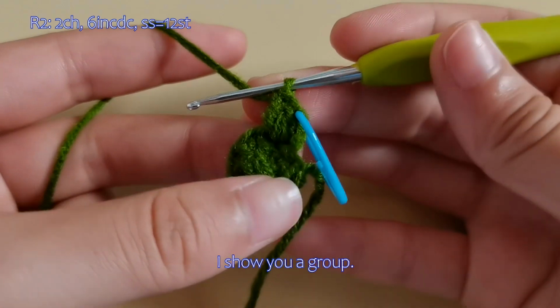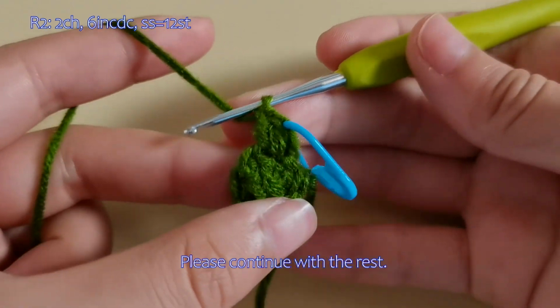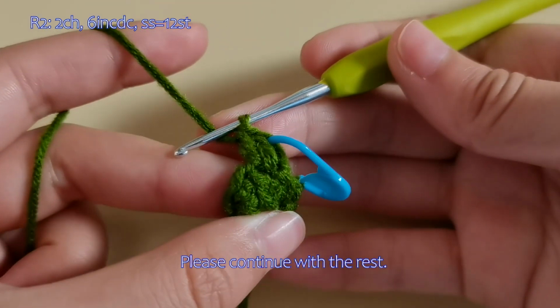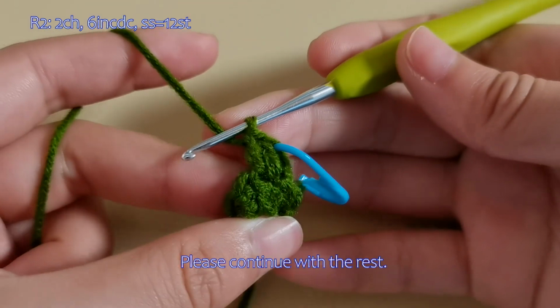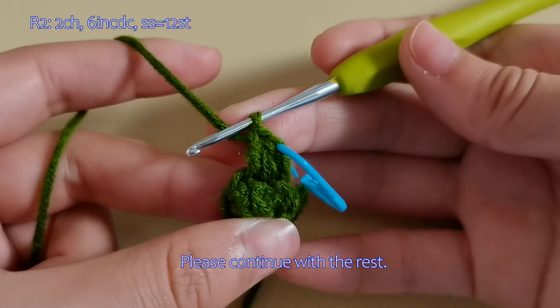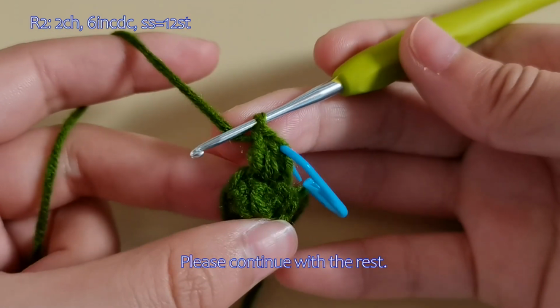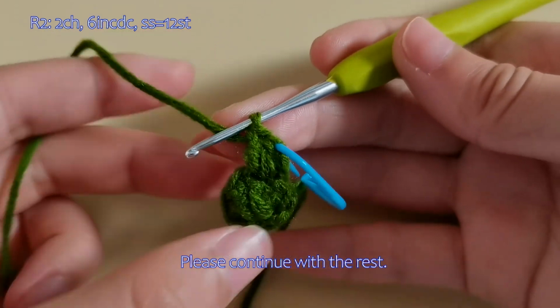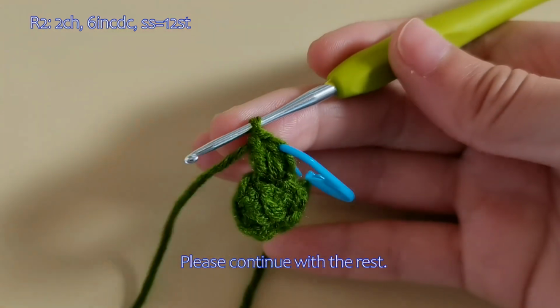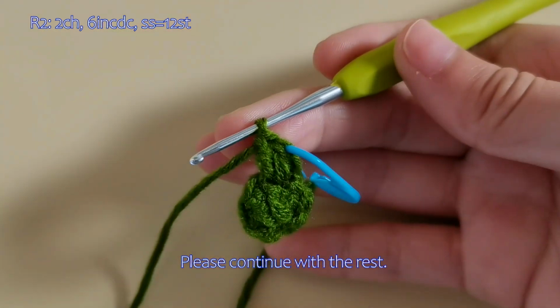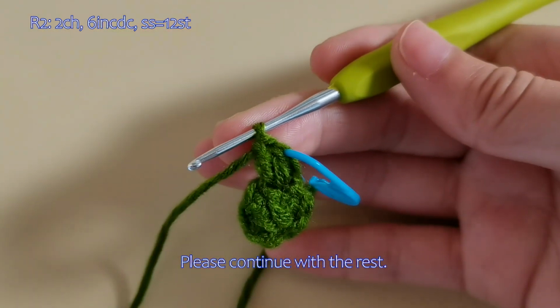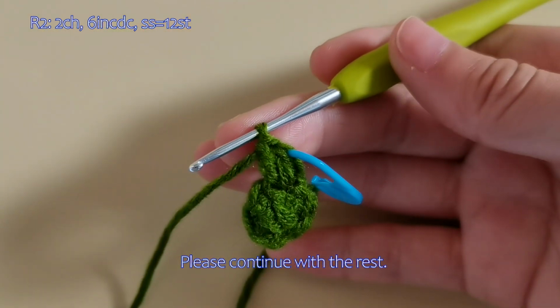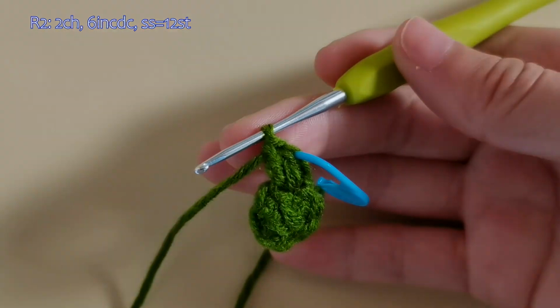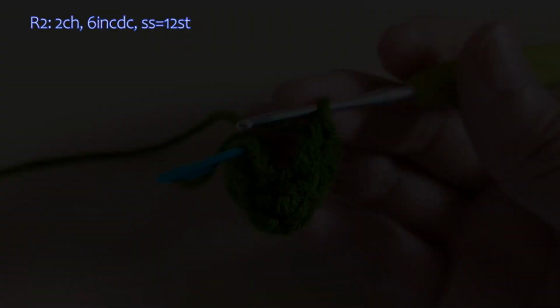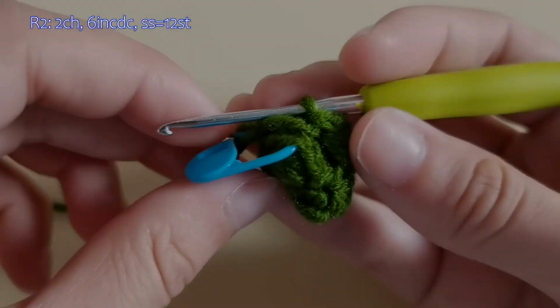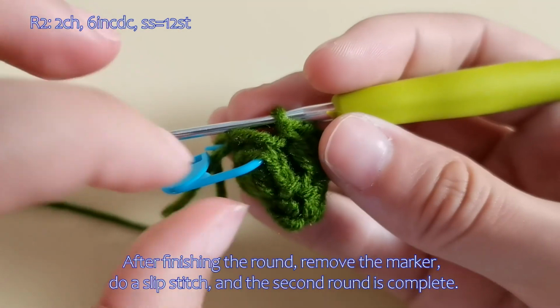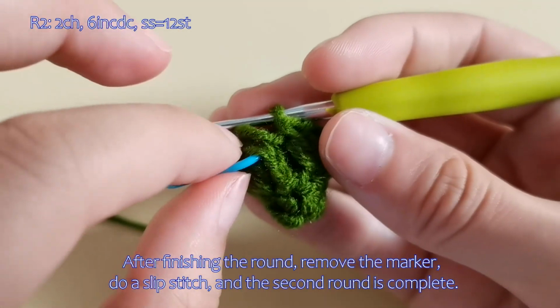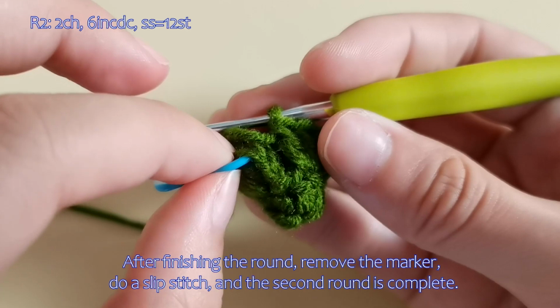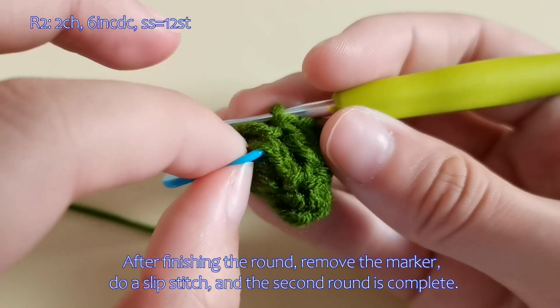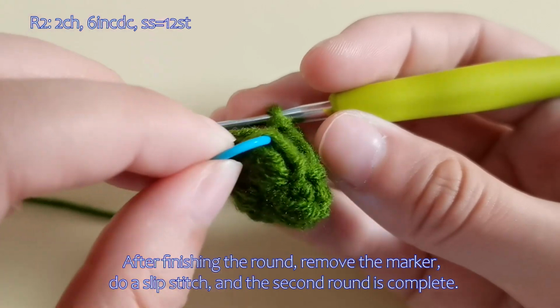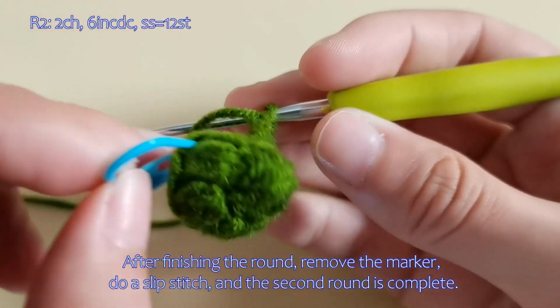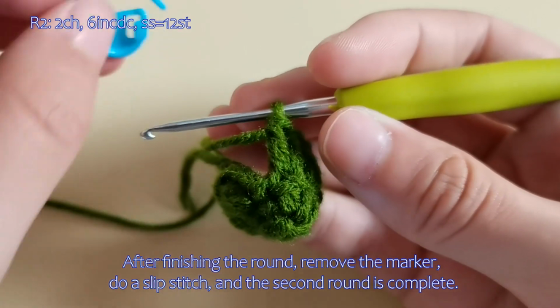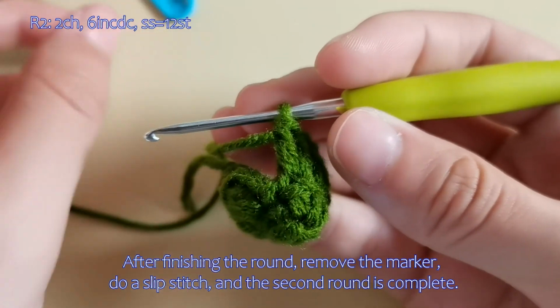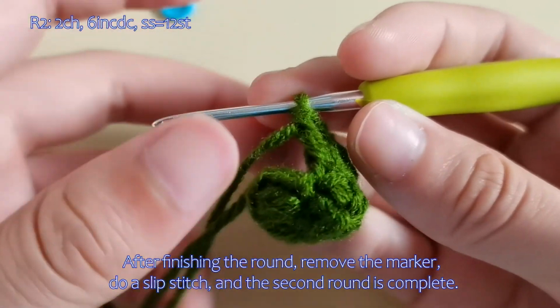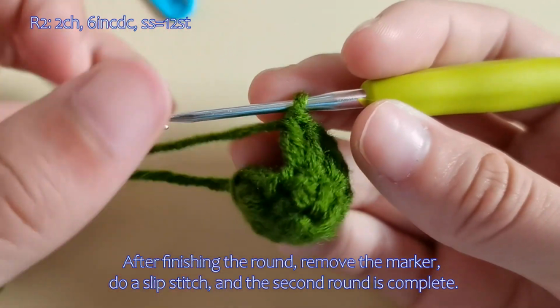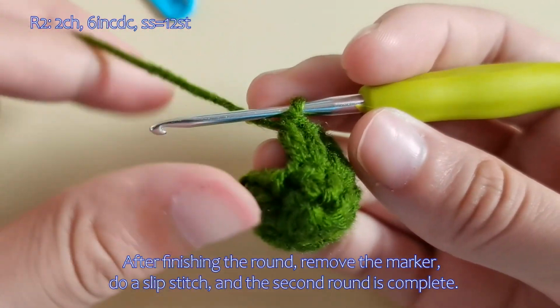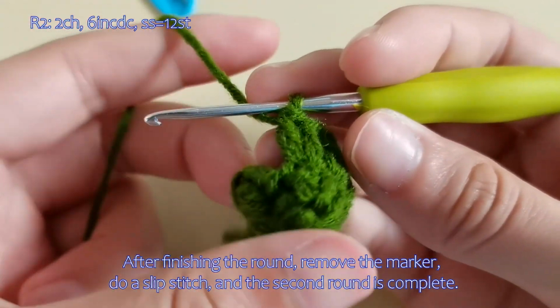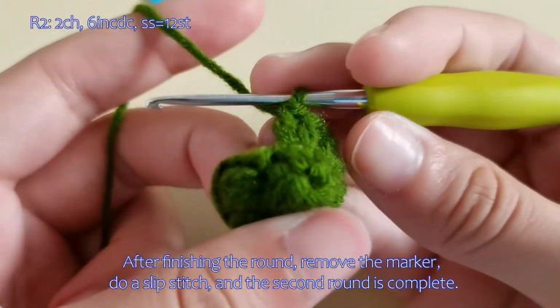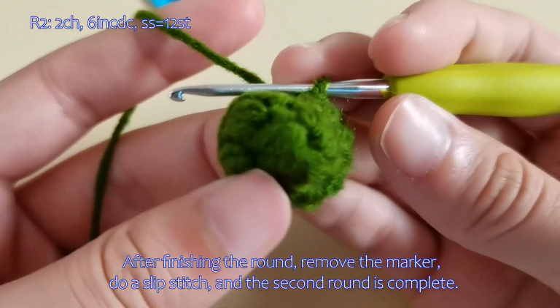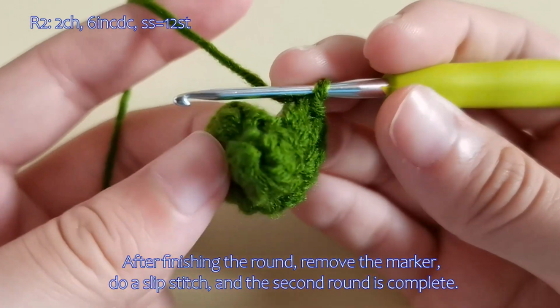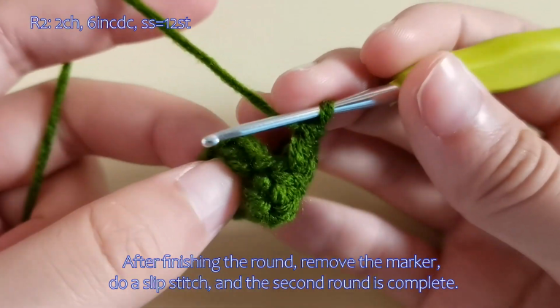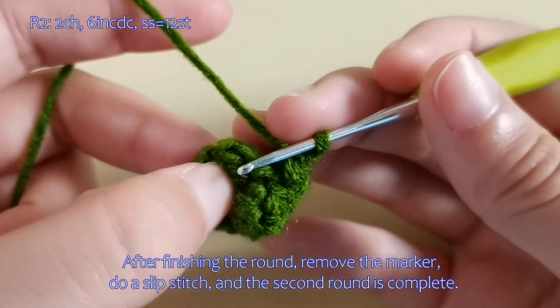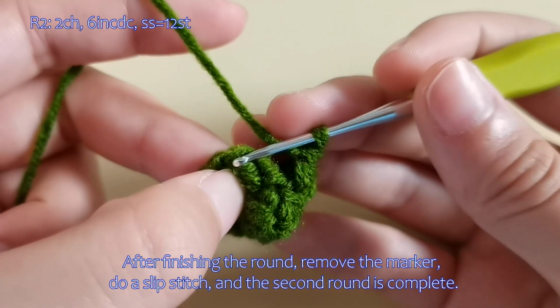Please continue with the rest. After finishing the round, remove the marker, do a slip stitch, and the second round is complete.